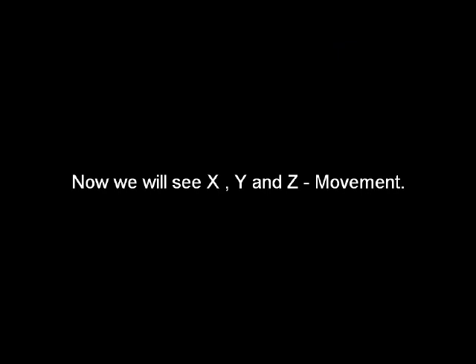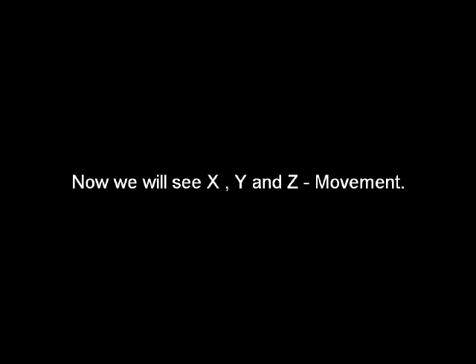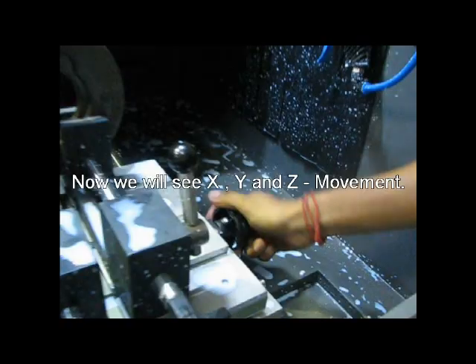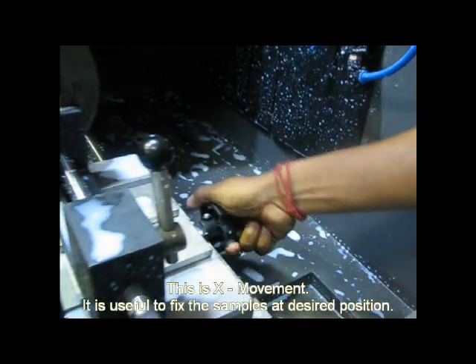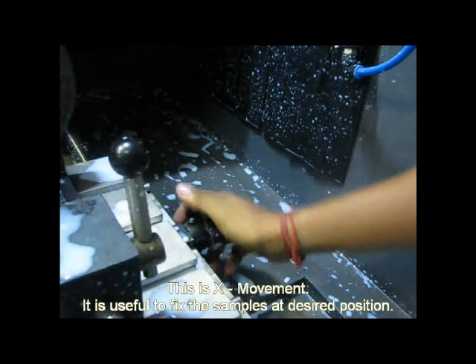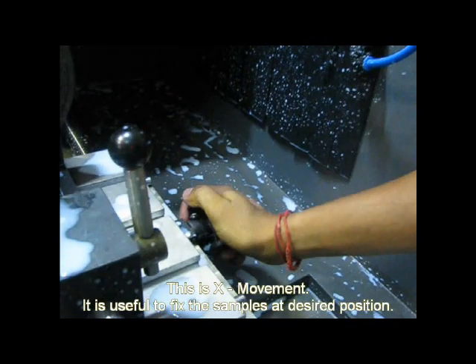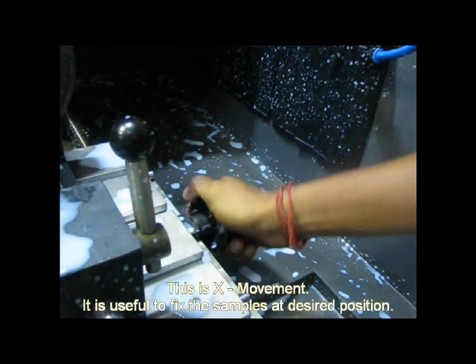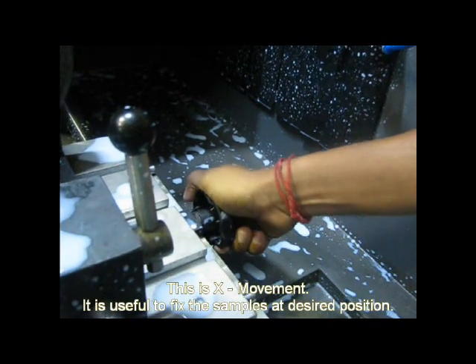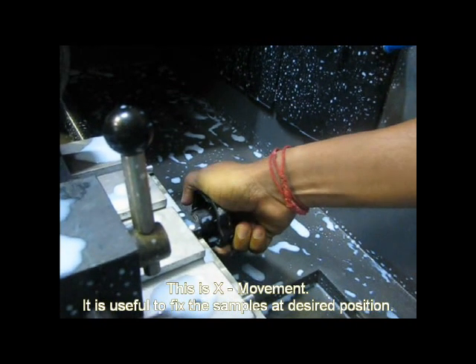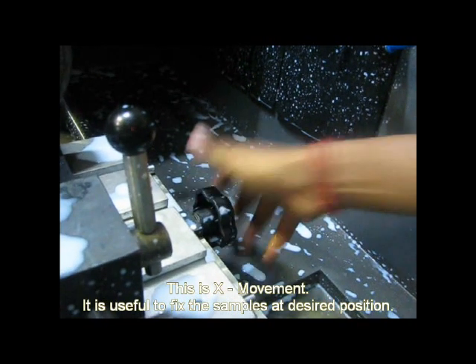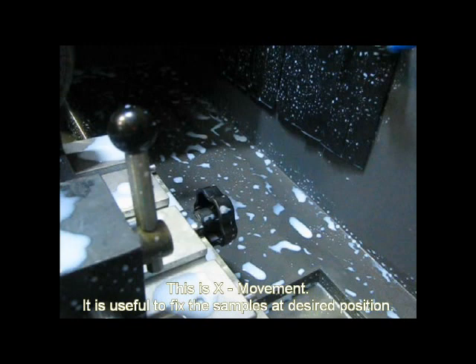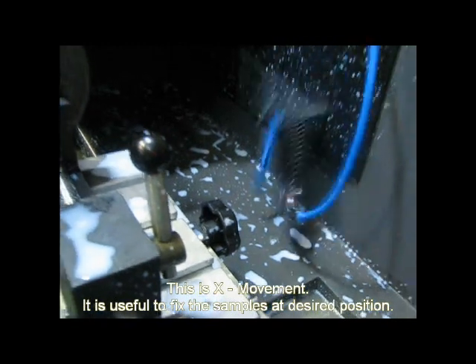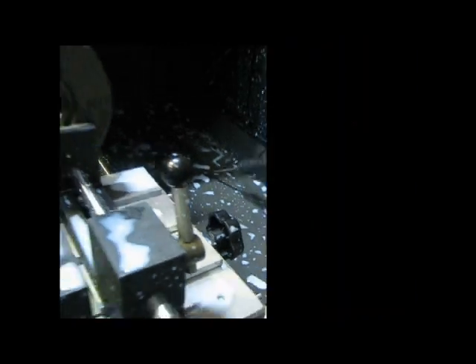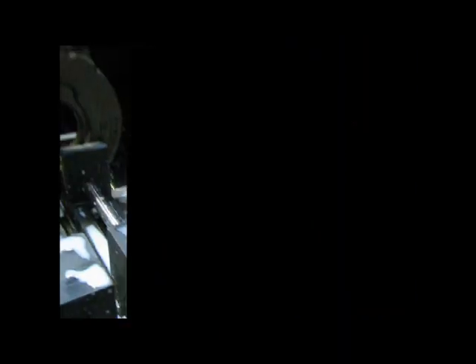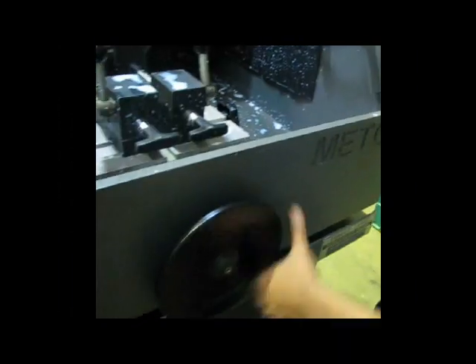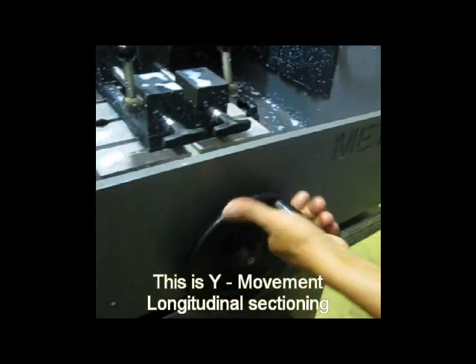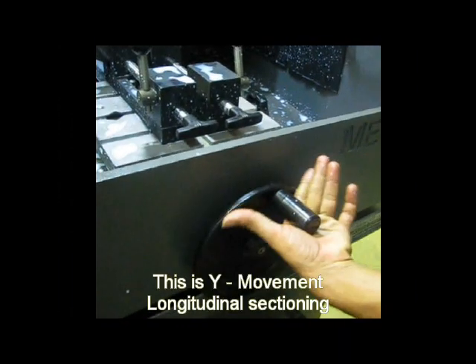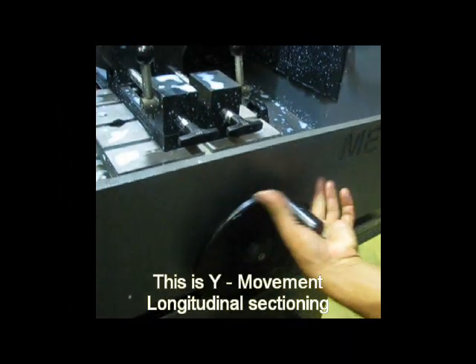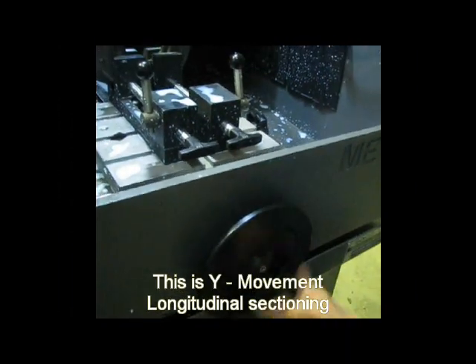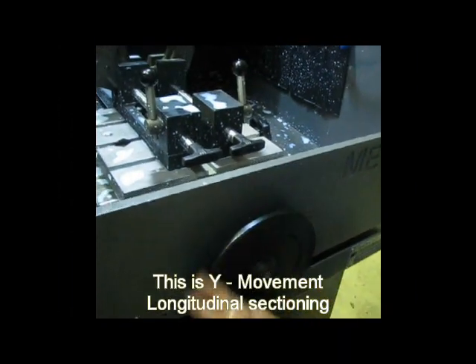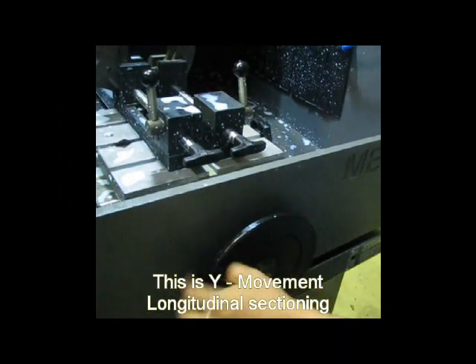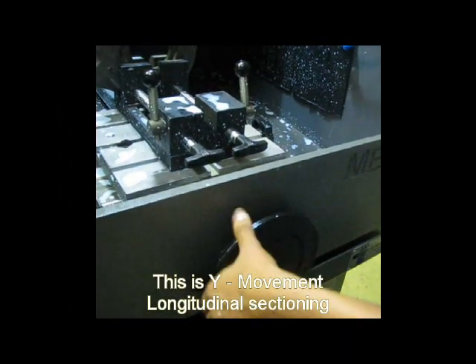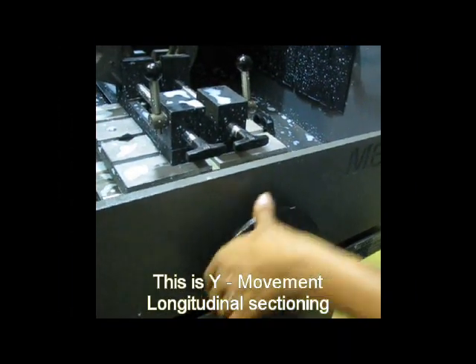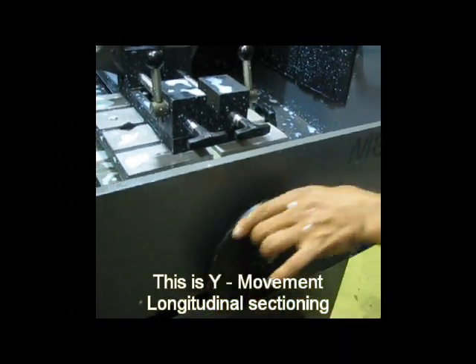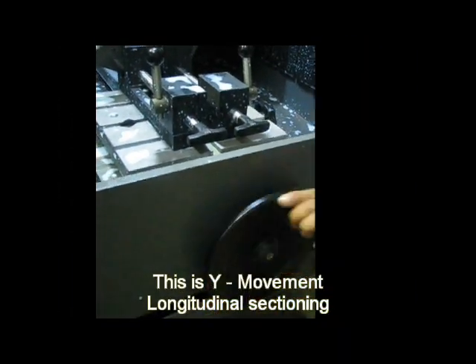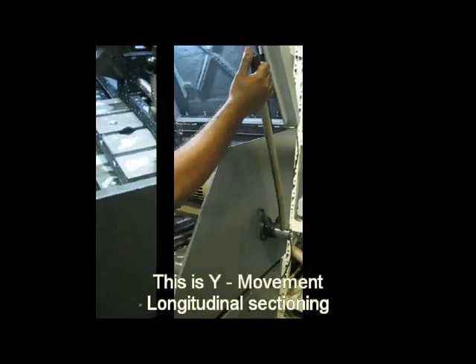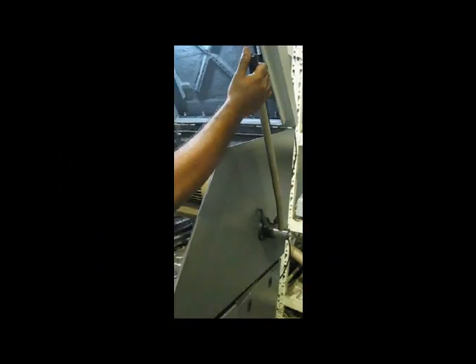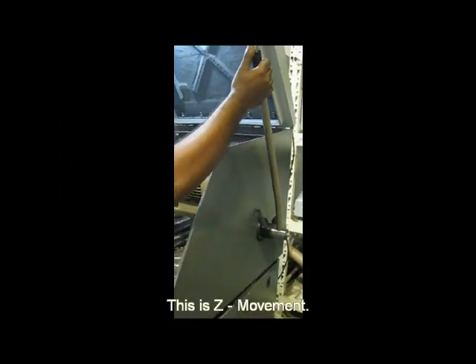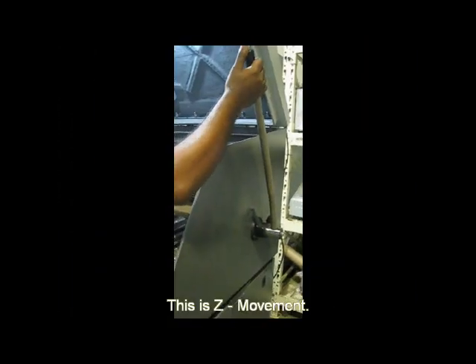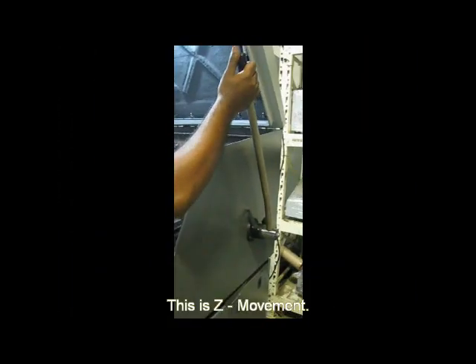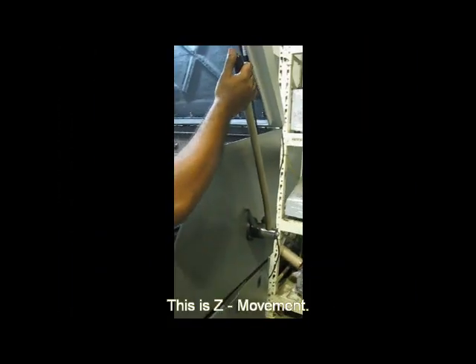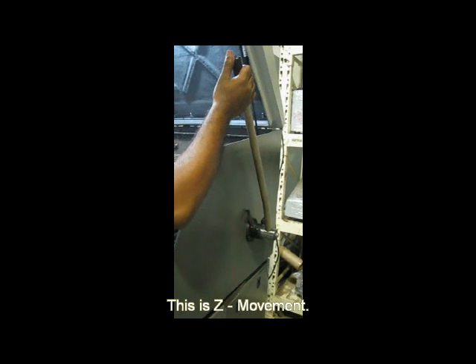This is X movement, which is useful to fix the sample at the desired position. This is Y movement. This is Z movement.